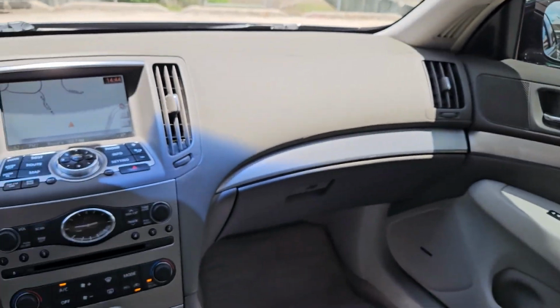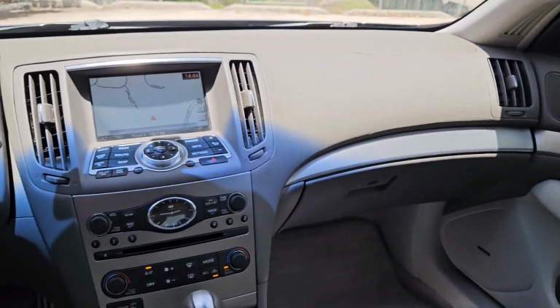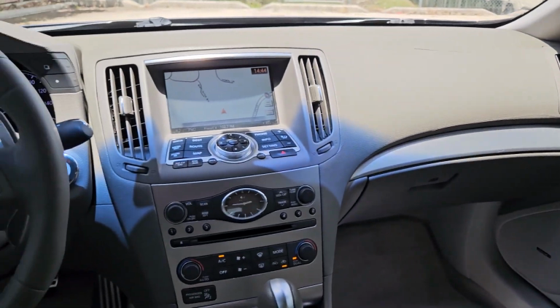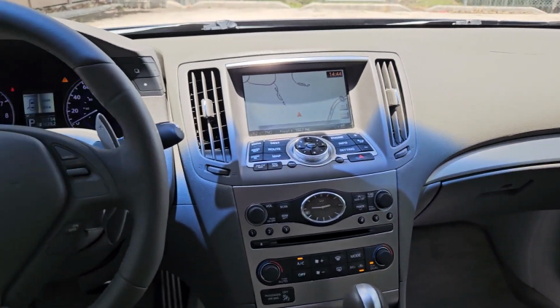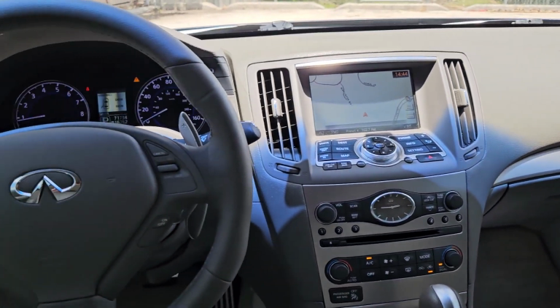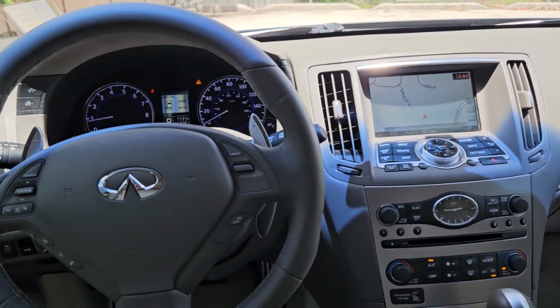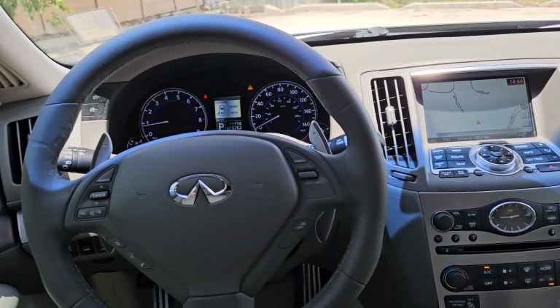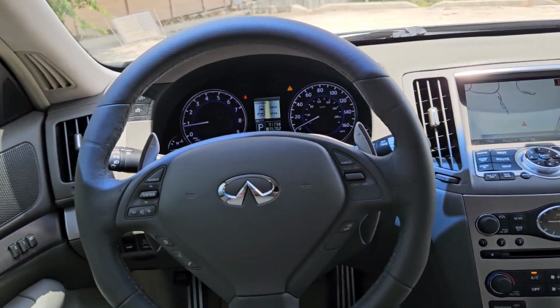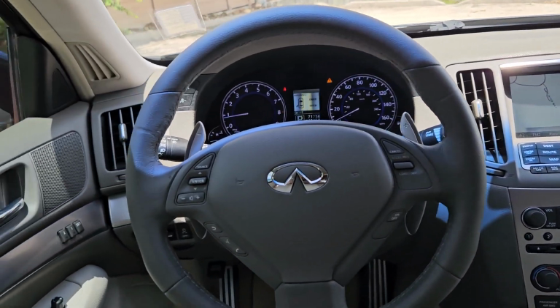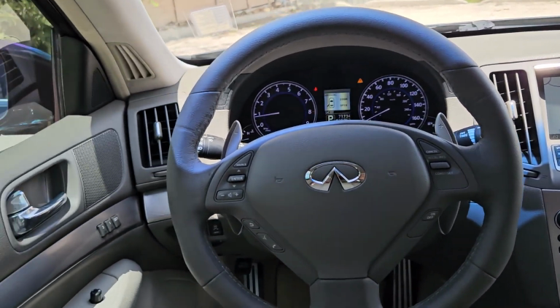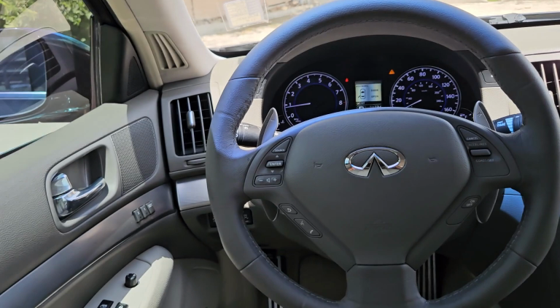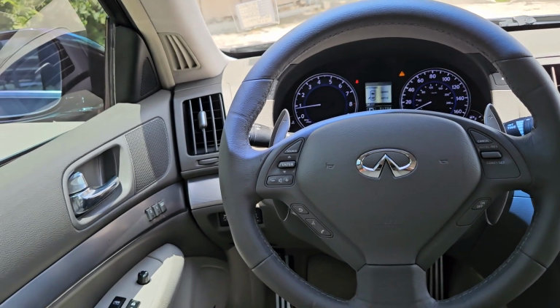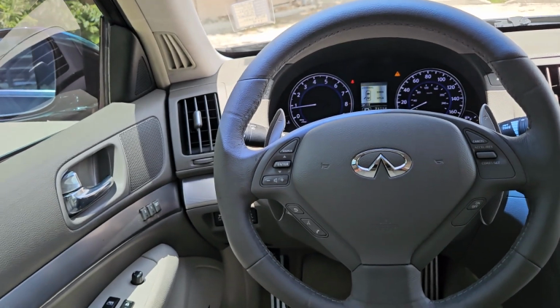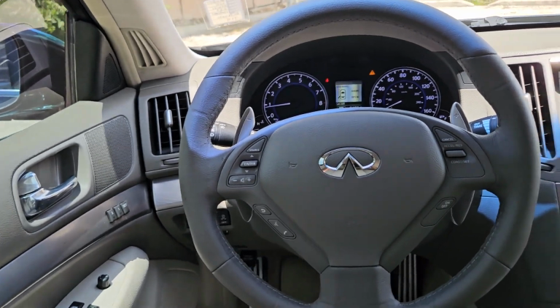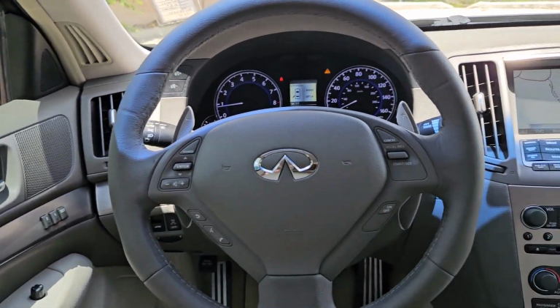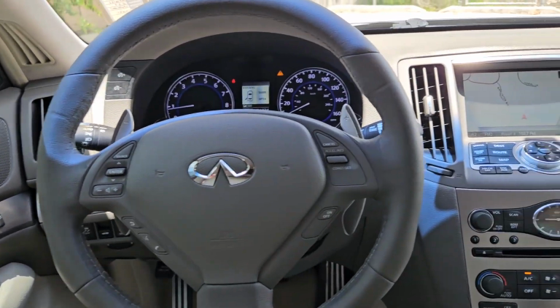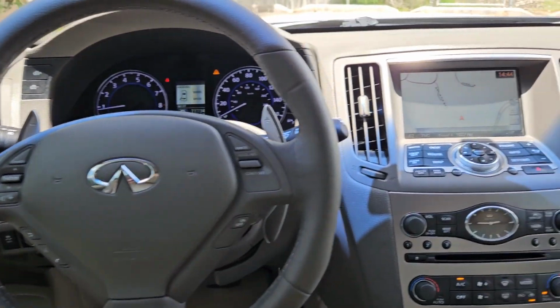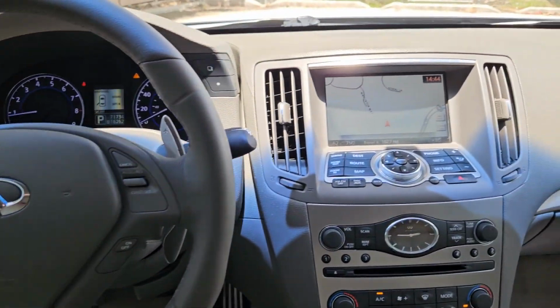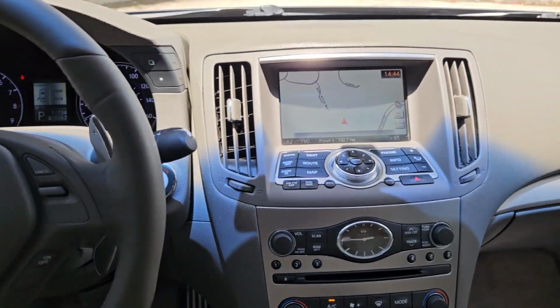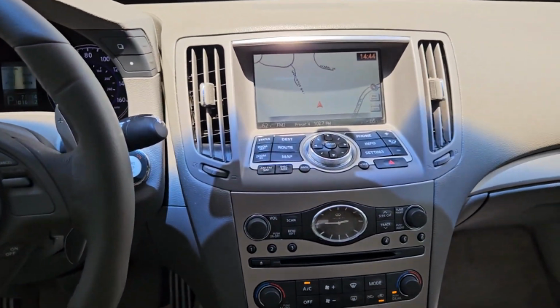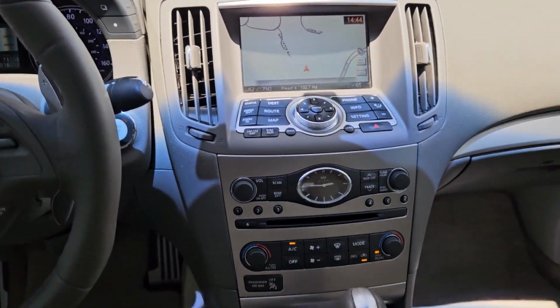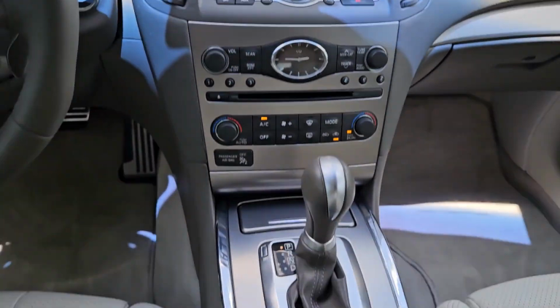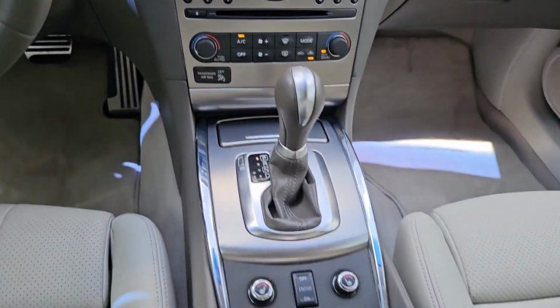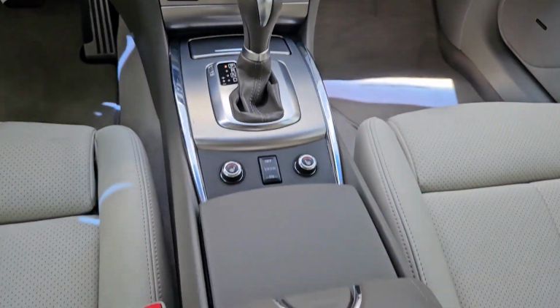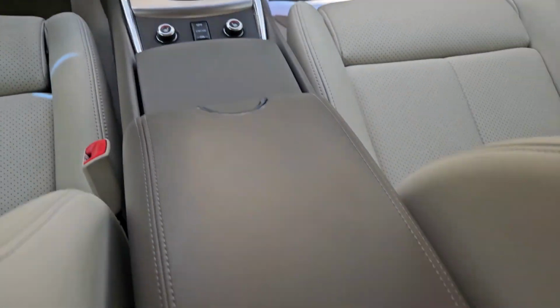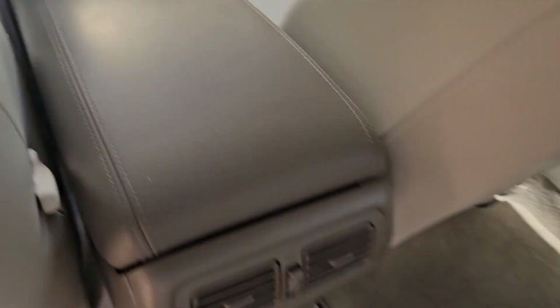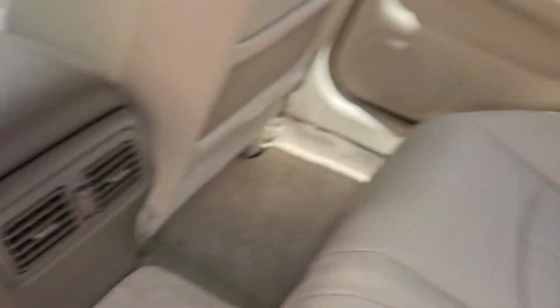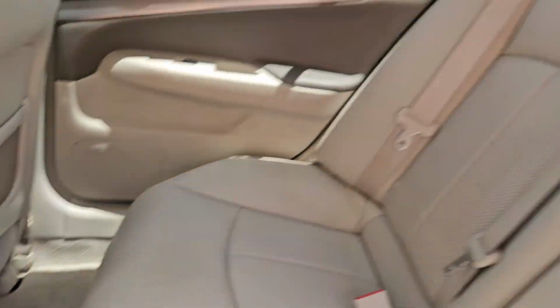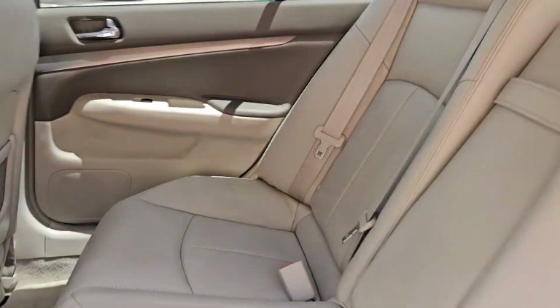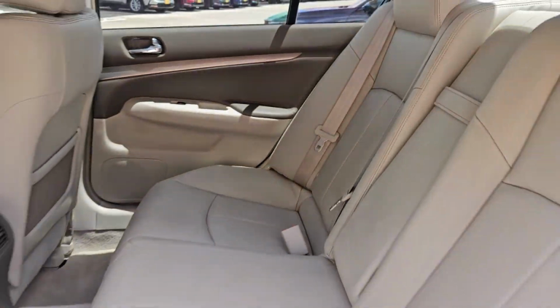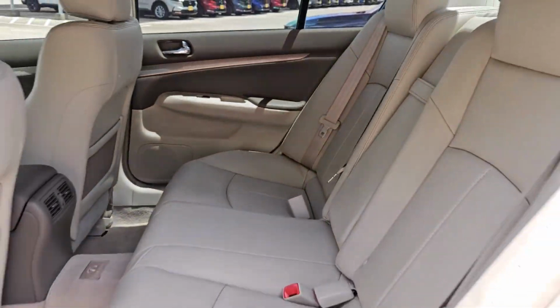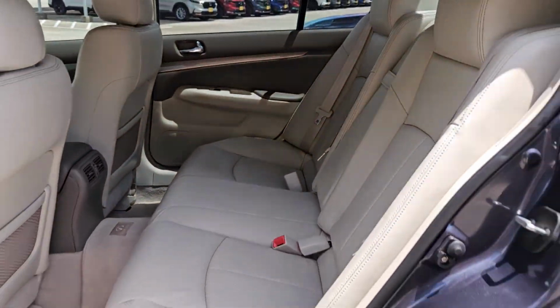Backup camera, power passenger seat, satellite radio, fog lamps, heated mirrors, keyless start, multi-zone AC, Bluetooth connection.